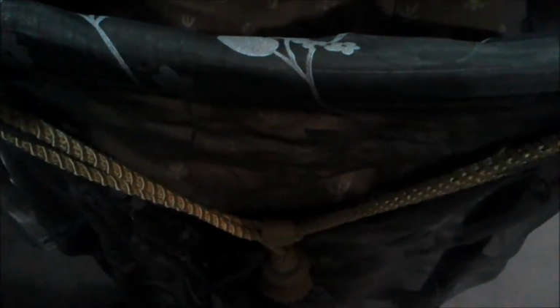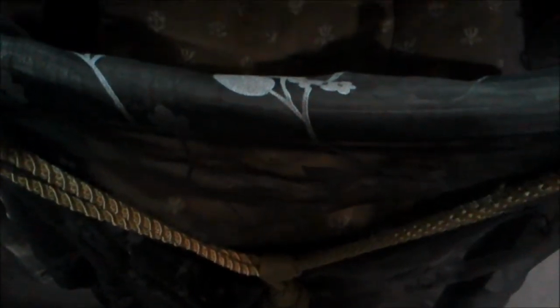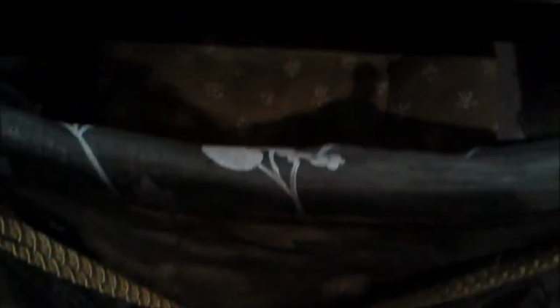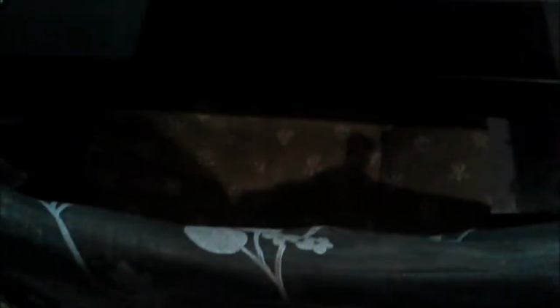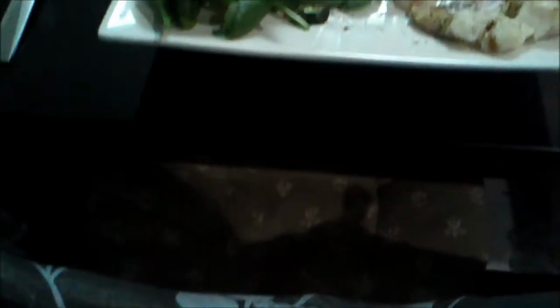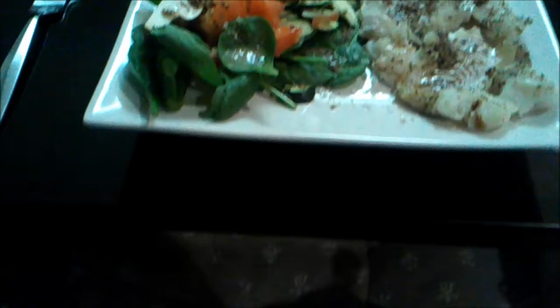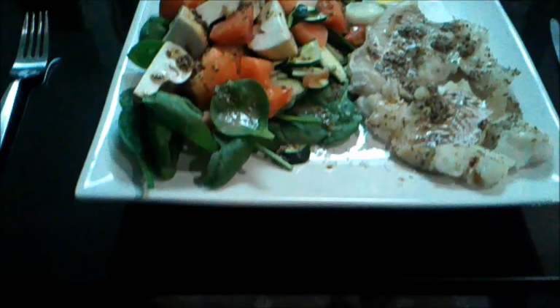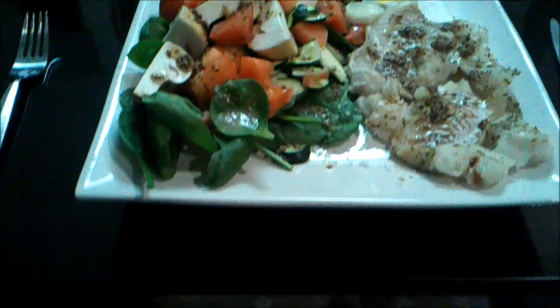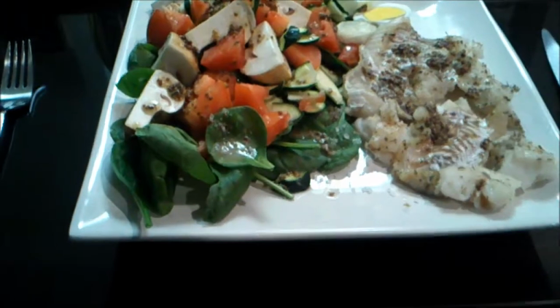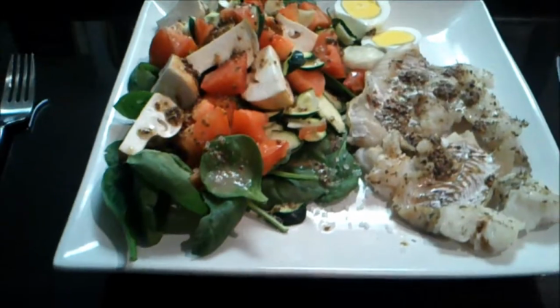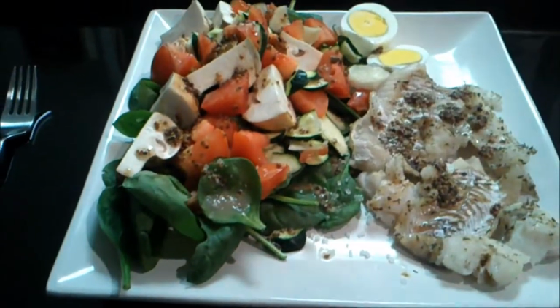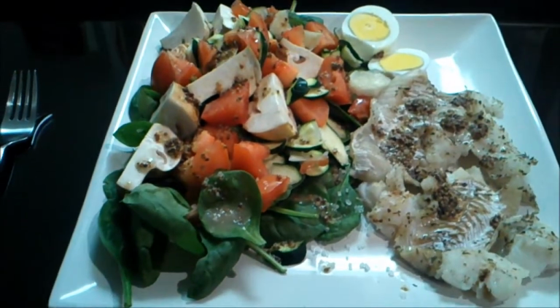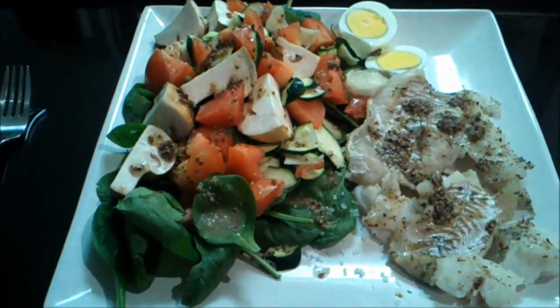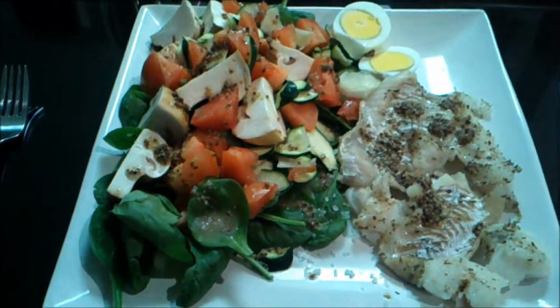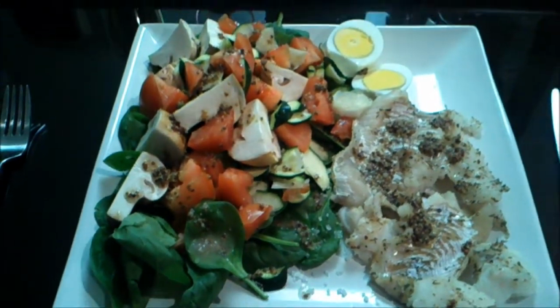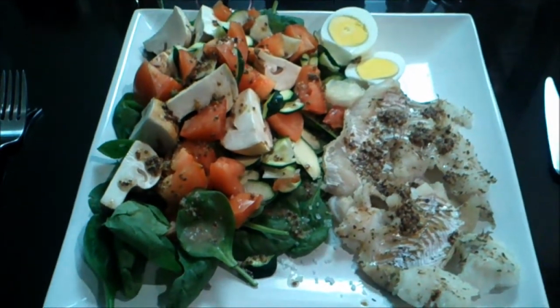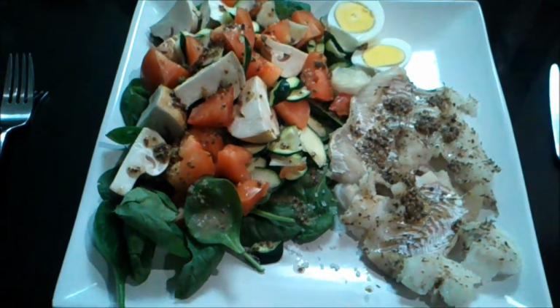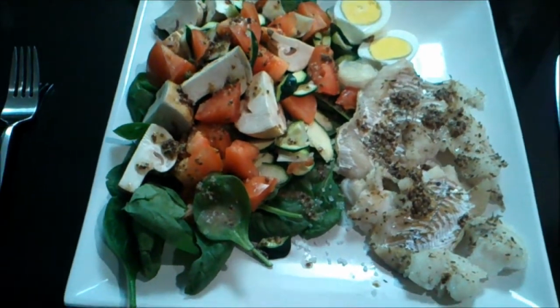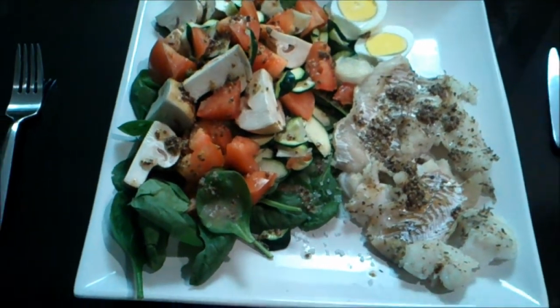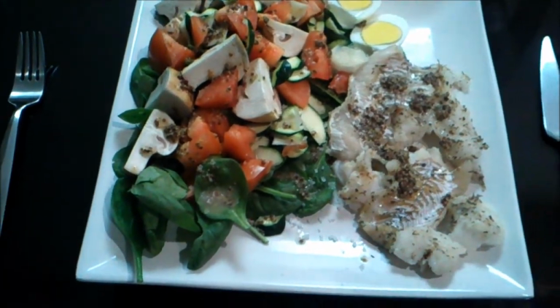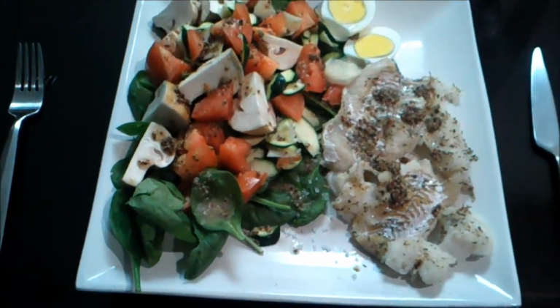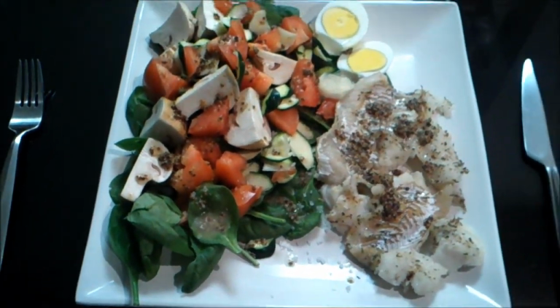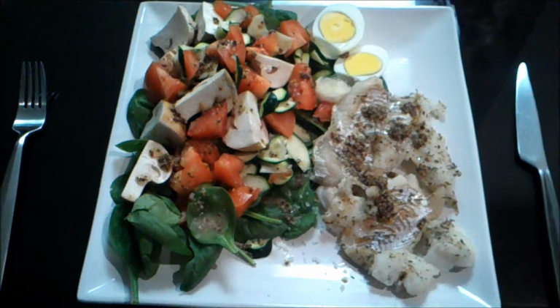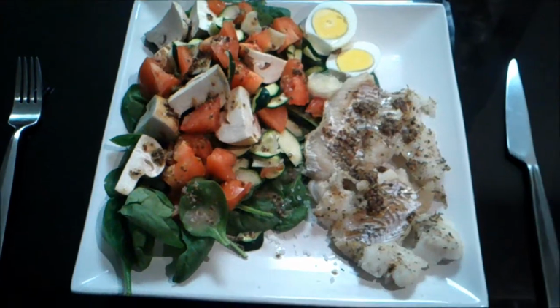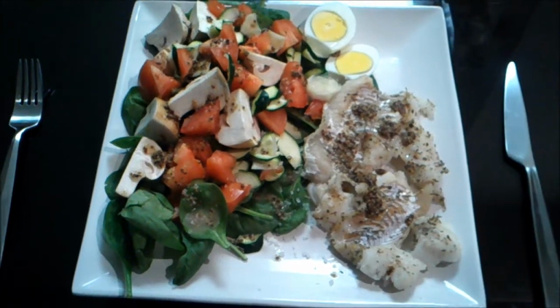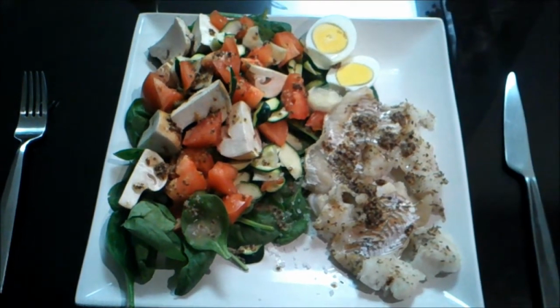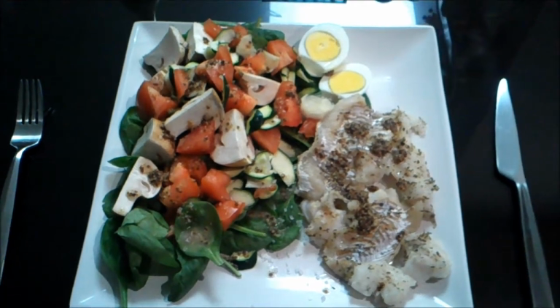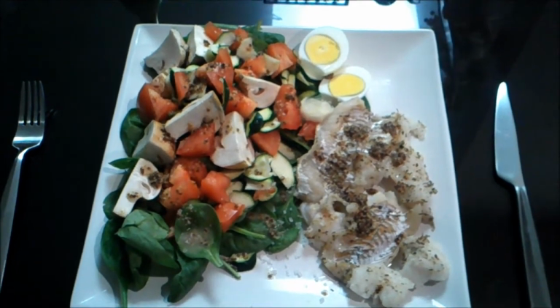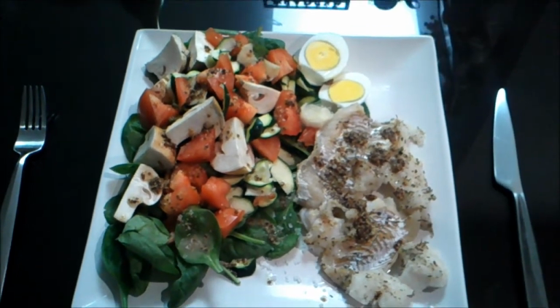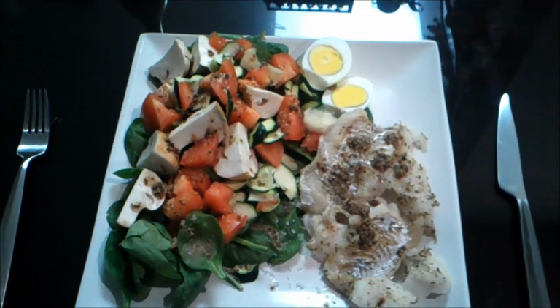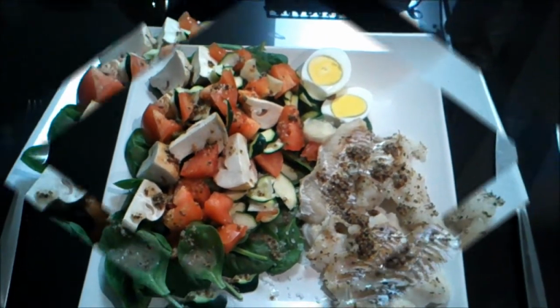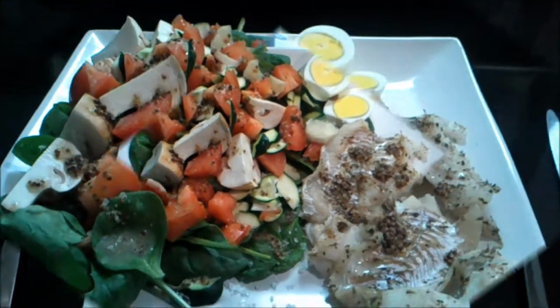Today we are going to prepare grained French mustard hig fish. This dish is simple, easy to make and yet healthy.